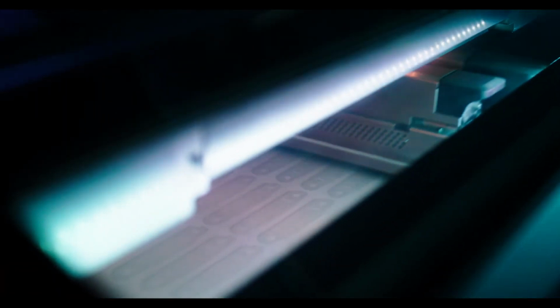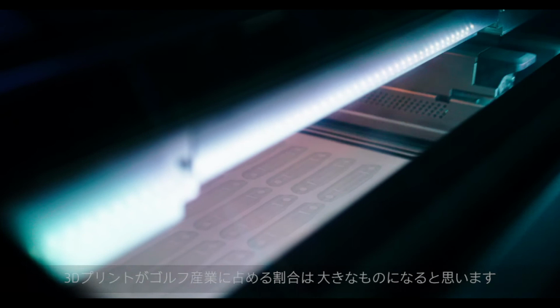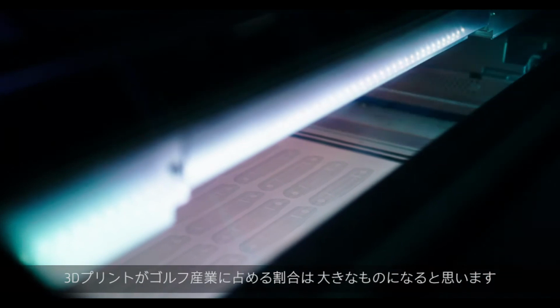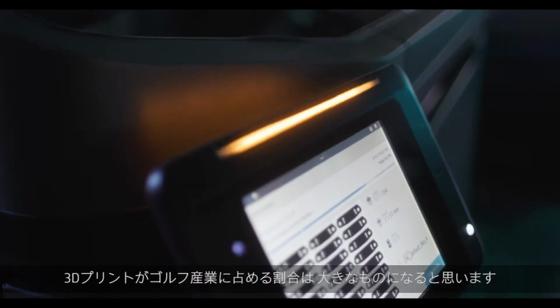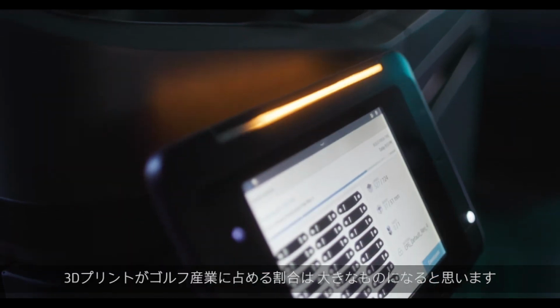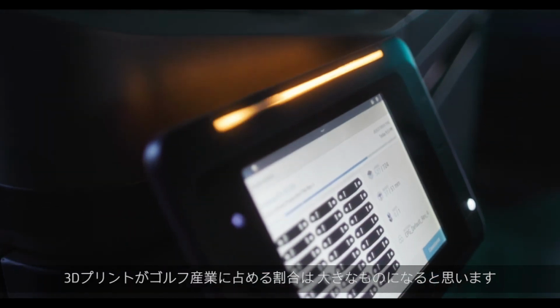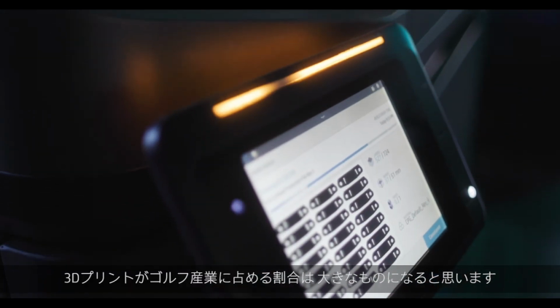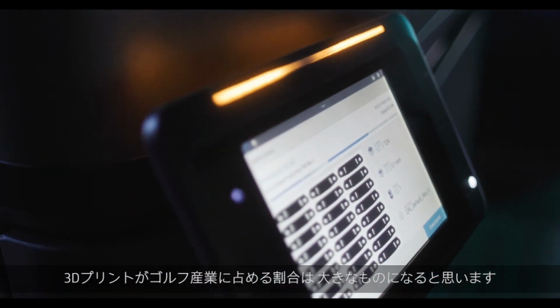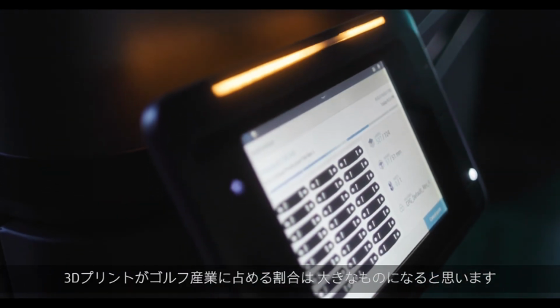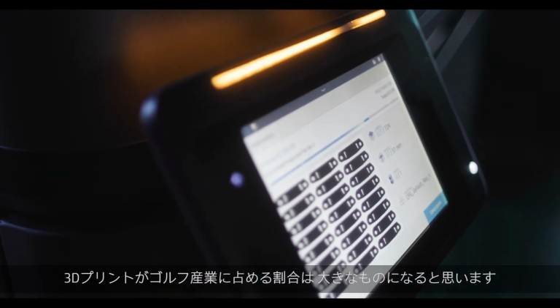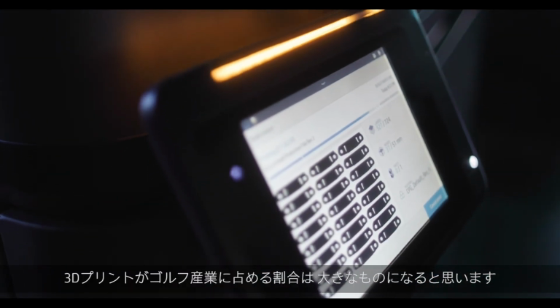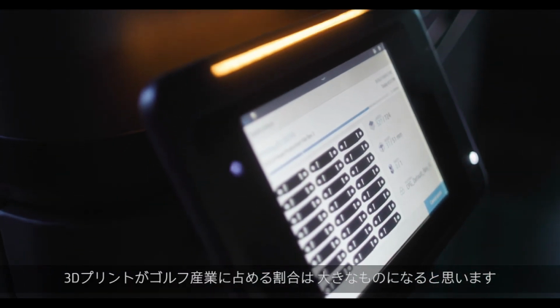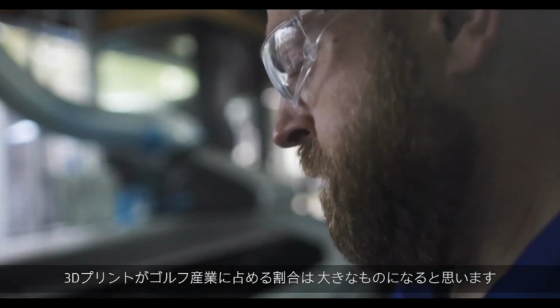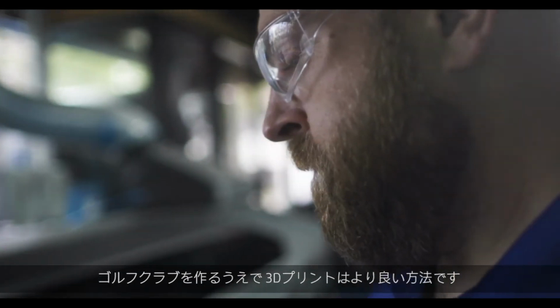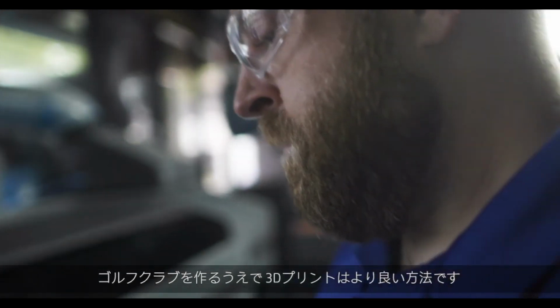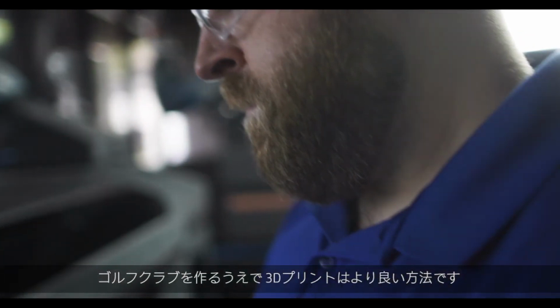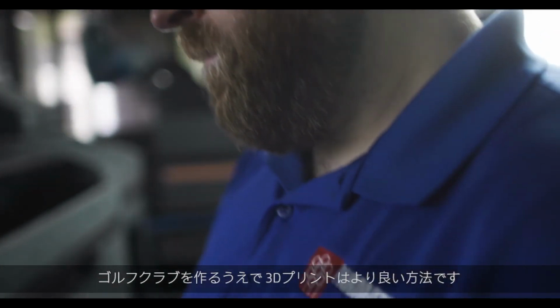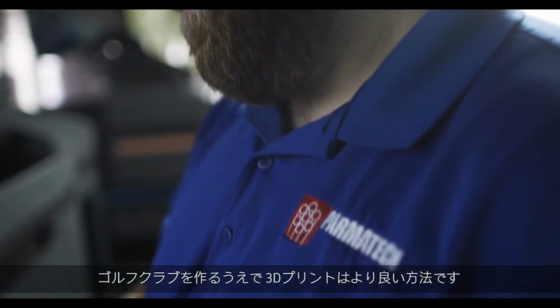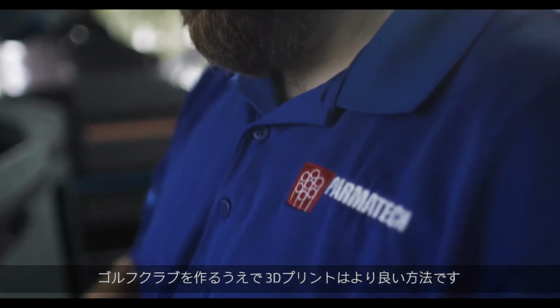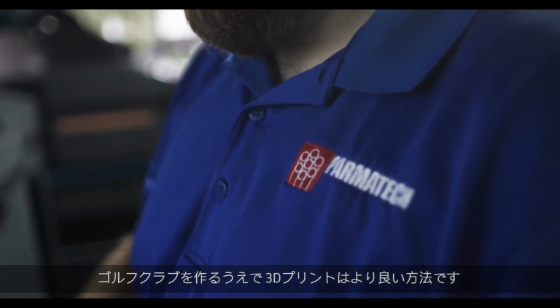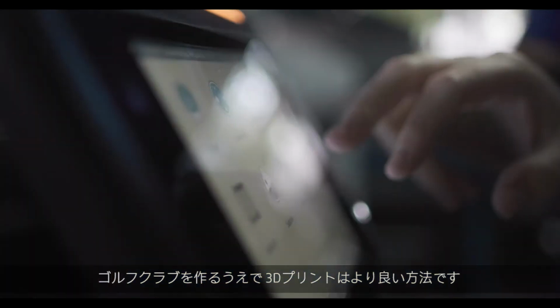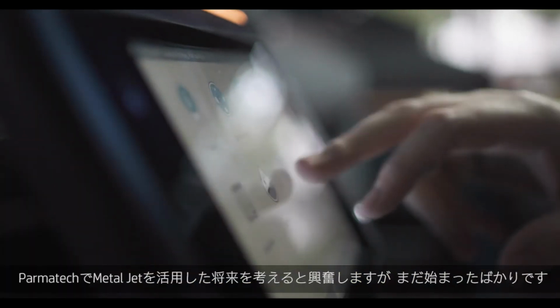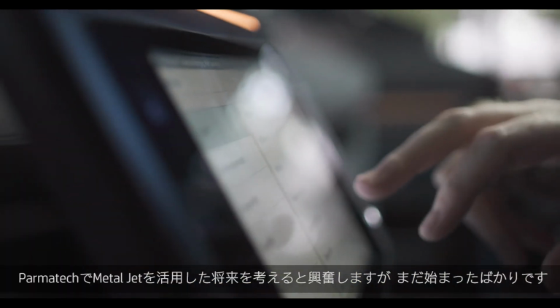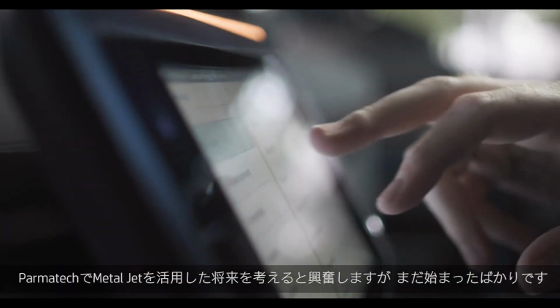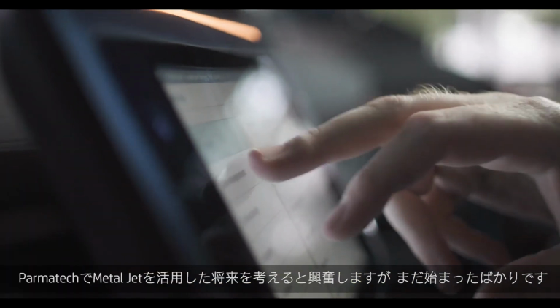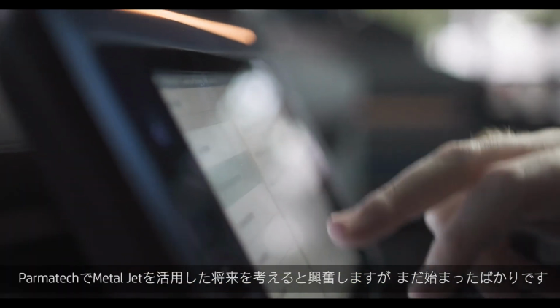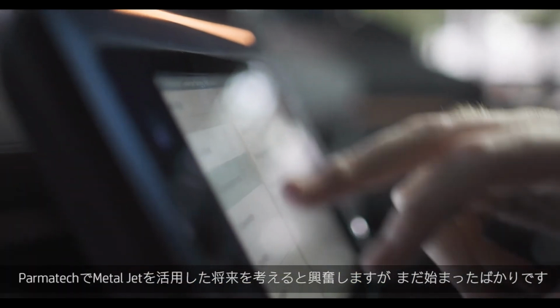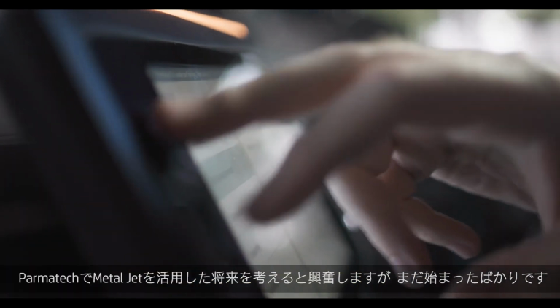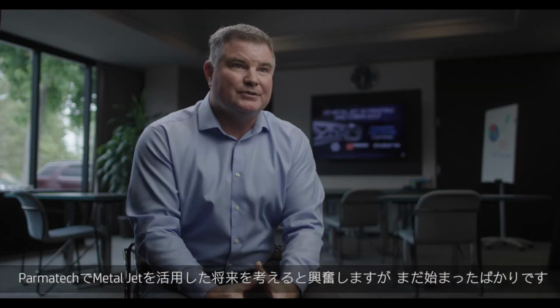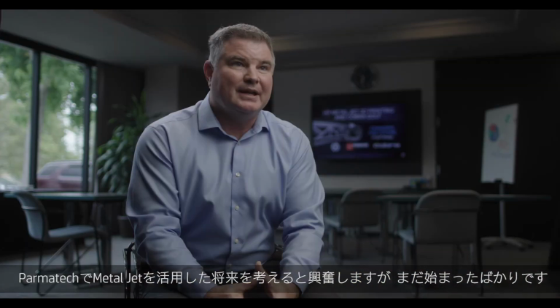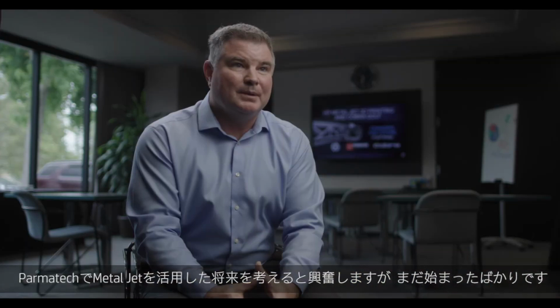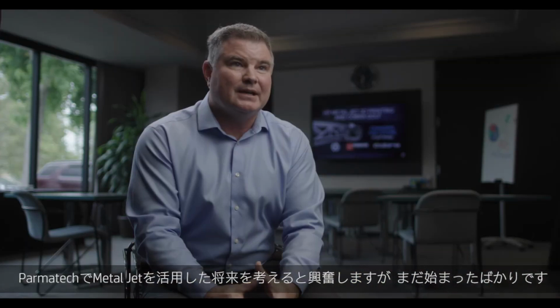I think 3D printing is going to become a big part of the golf industry. It's just a better way to make a golf club. I'm excited about the future for MetalJet at Parmatech.